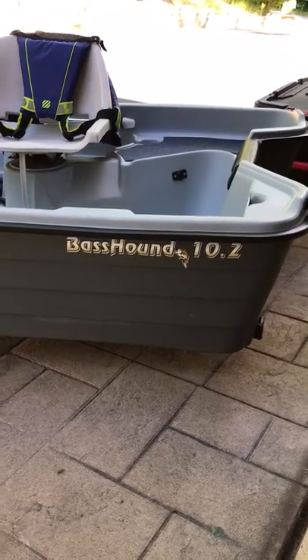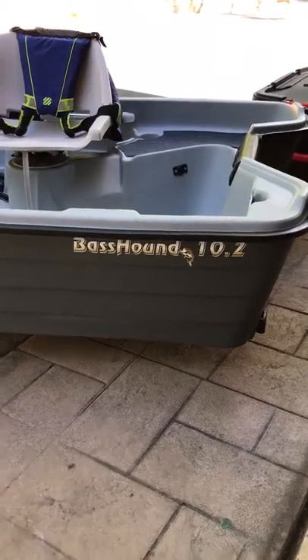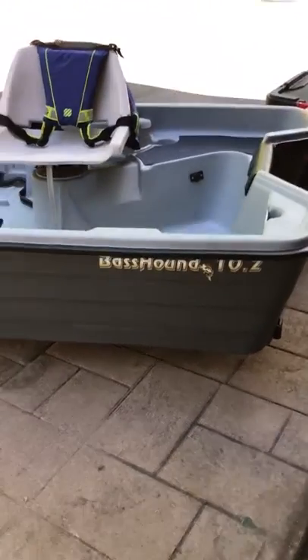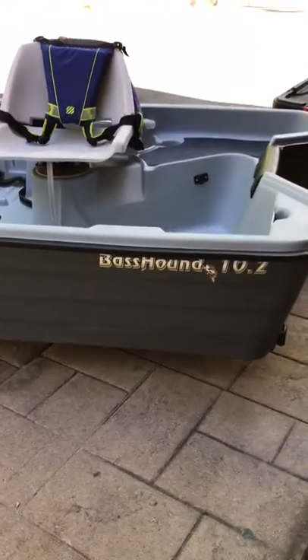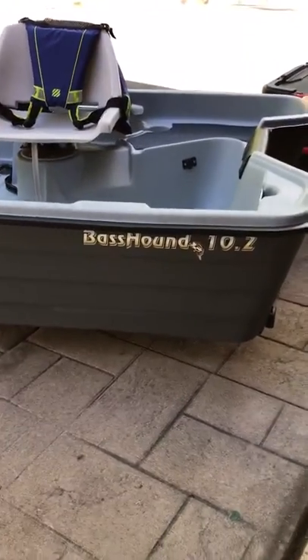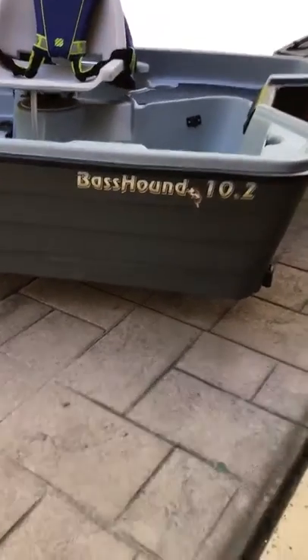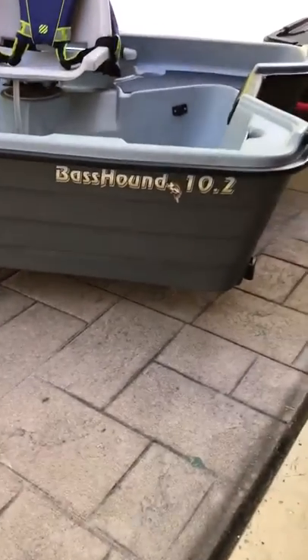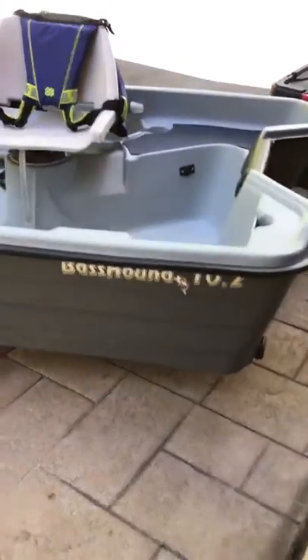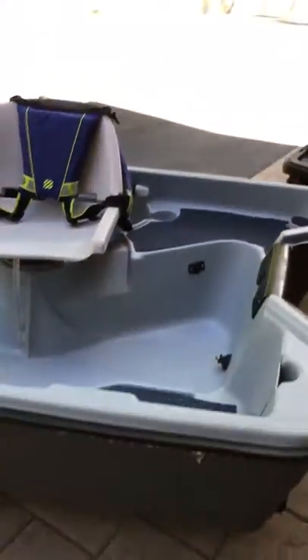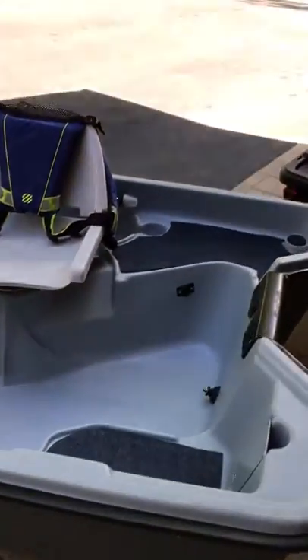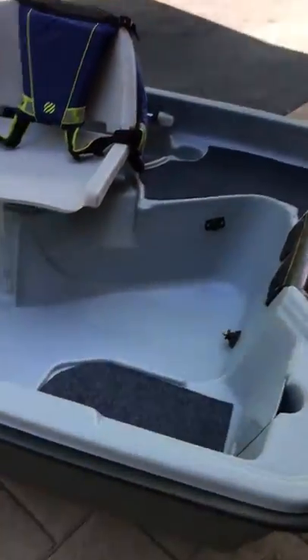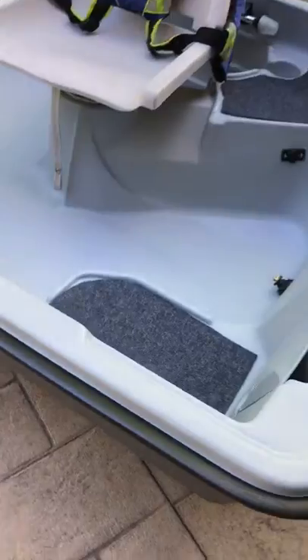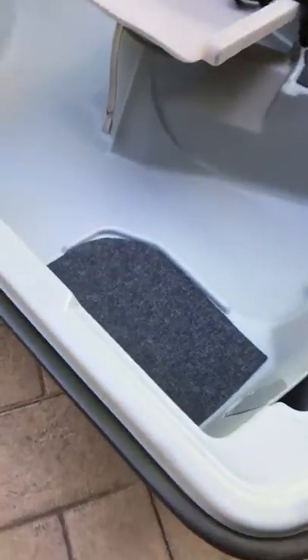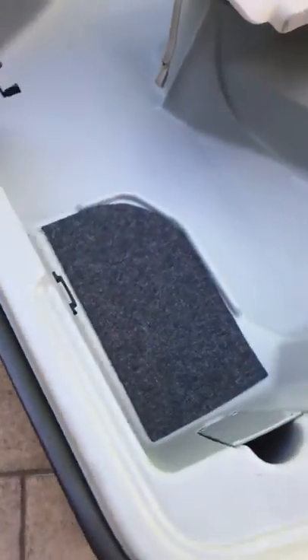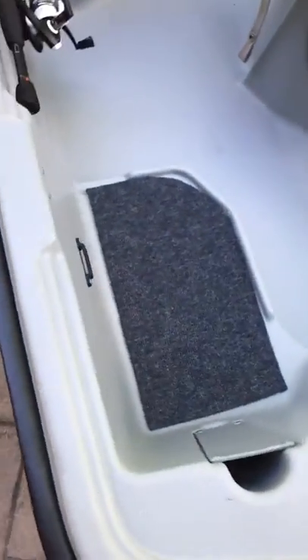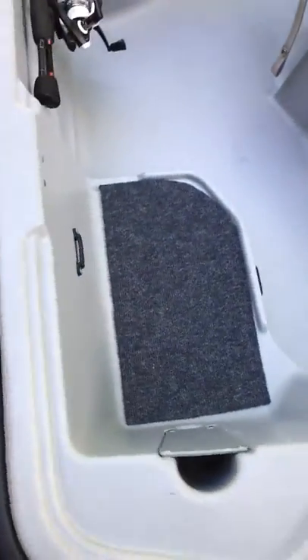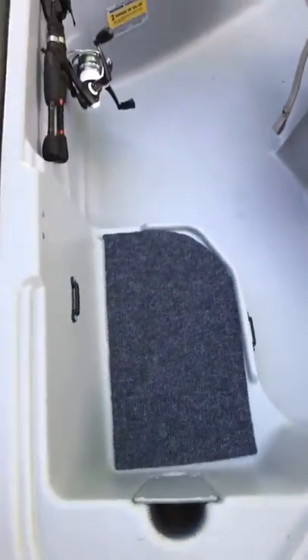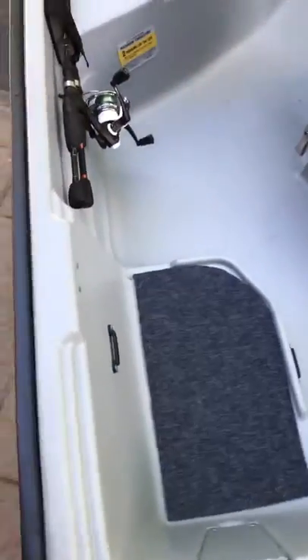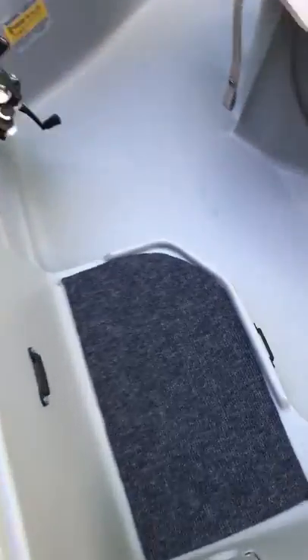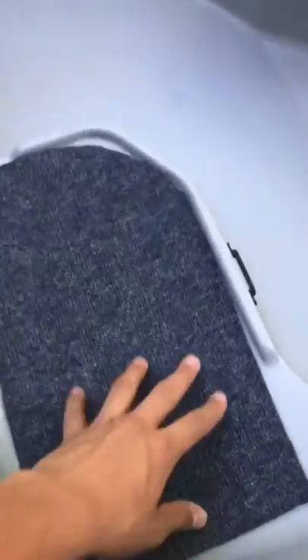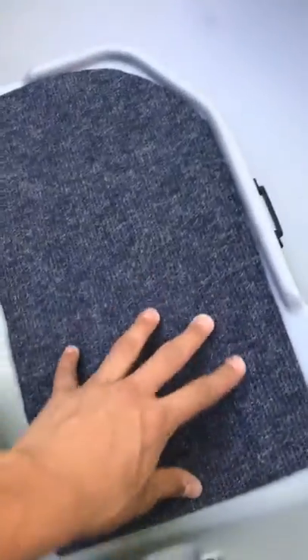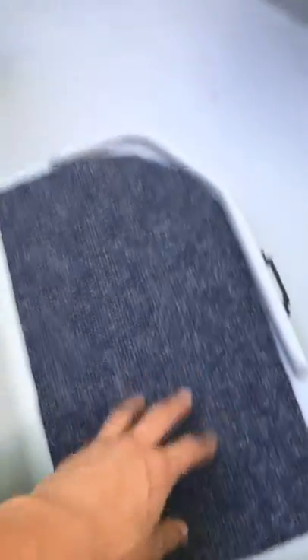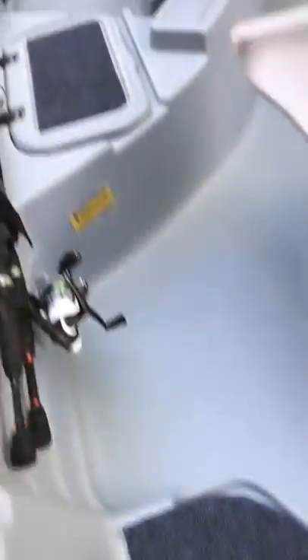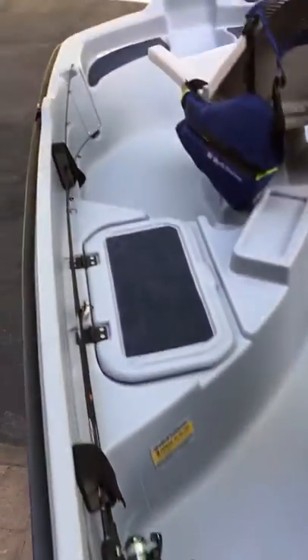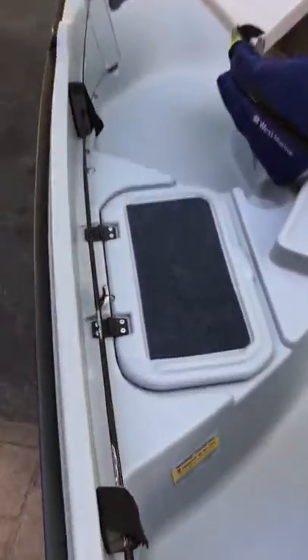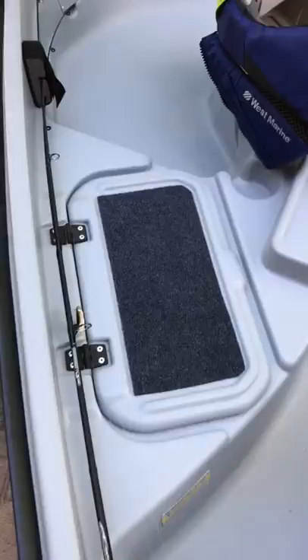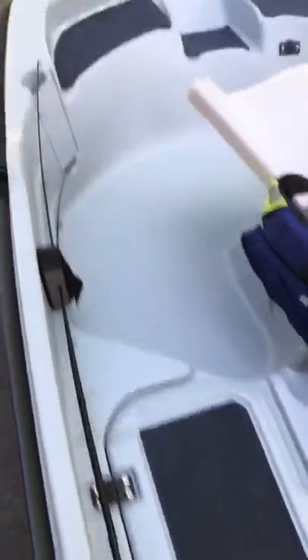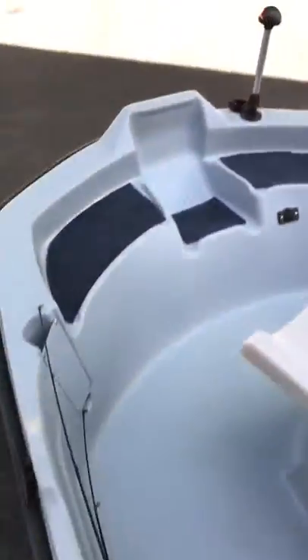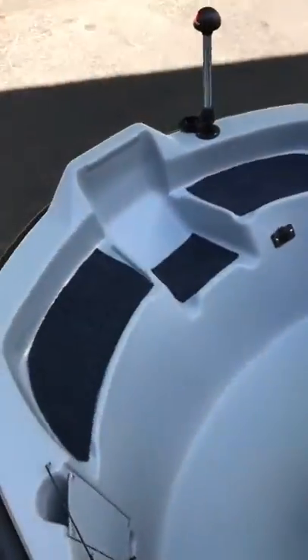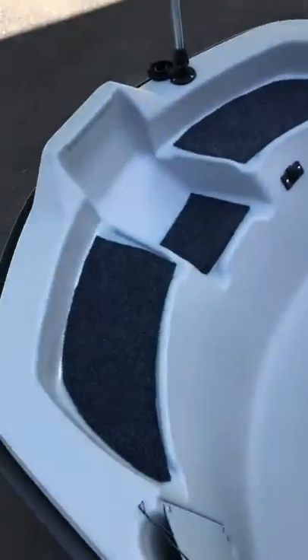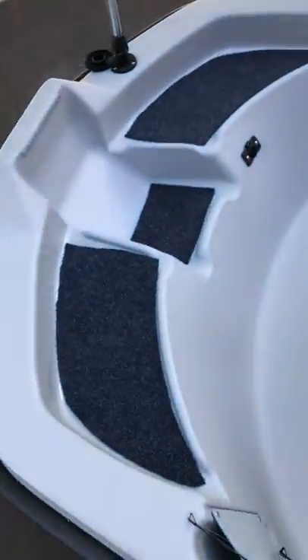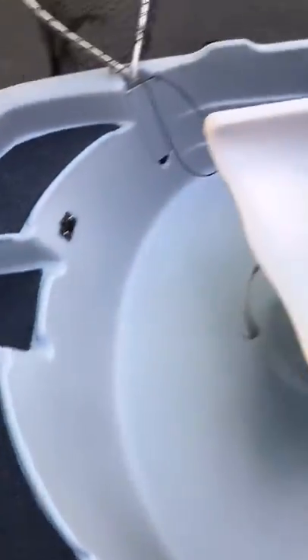Hello, here's a video of the Bat Sound 10.2. I just got done installing the carpet. I put it on the tops of all of these places.